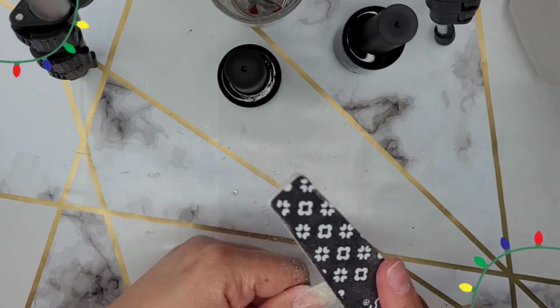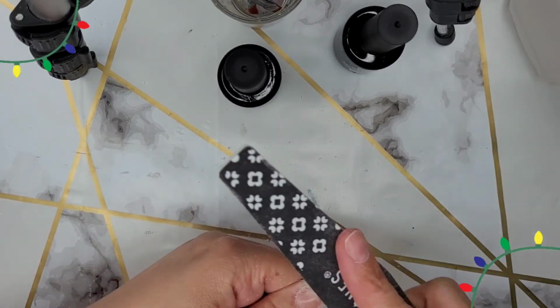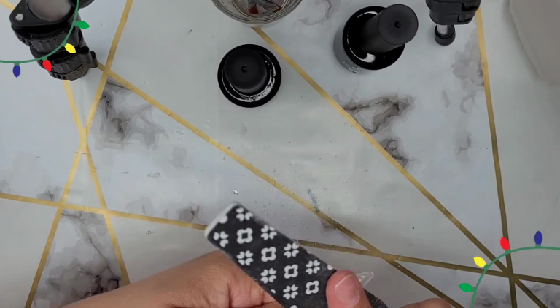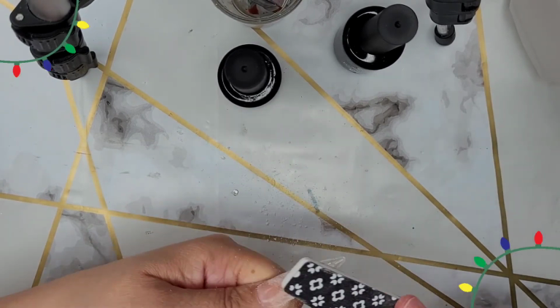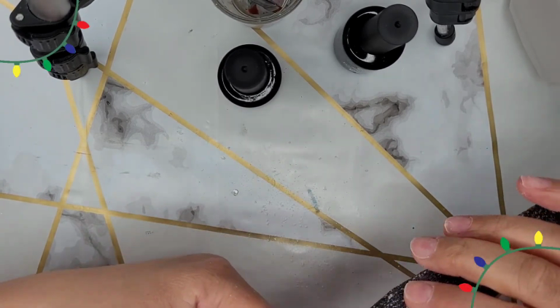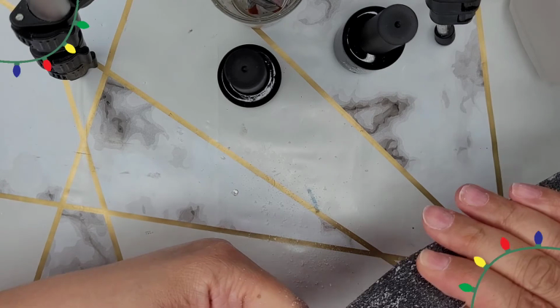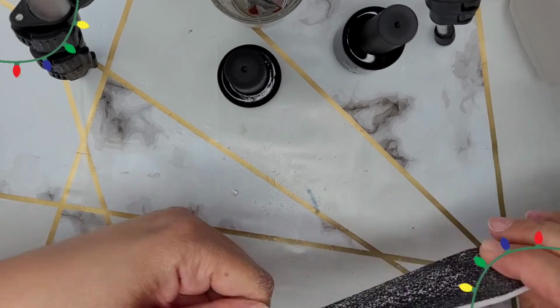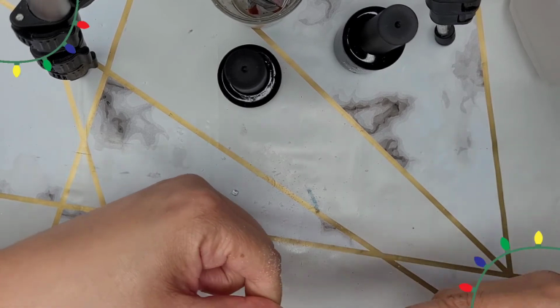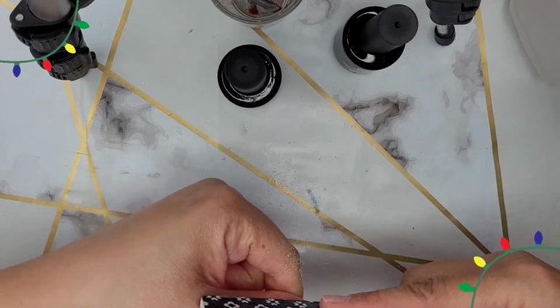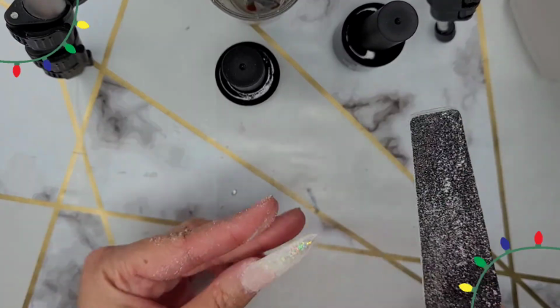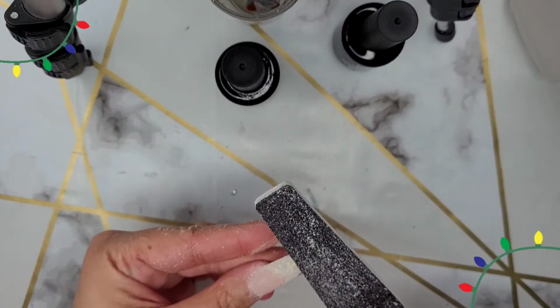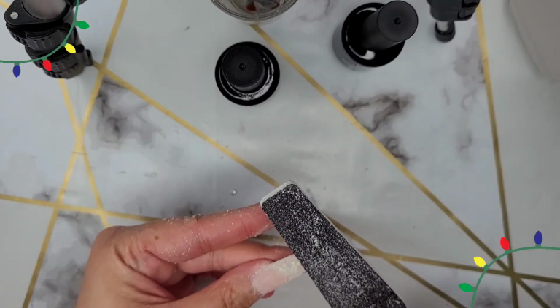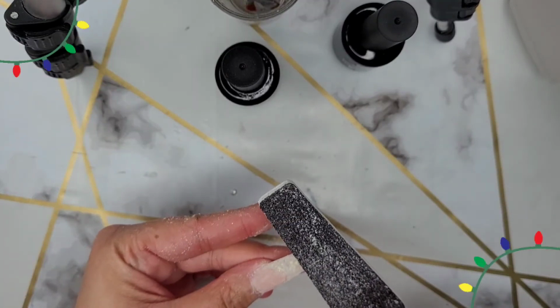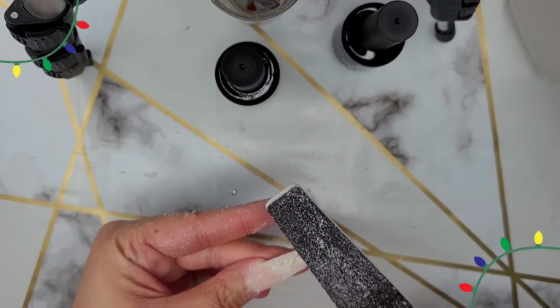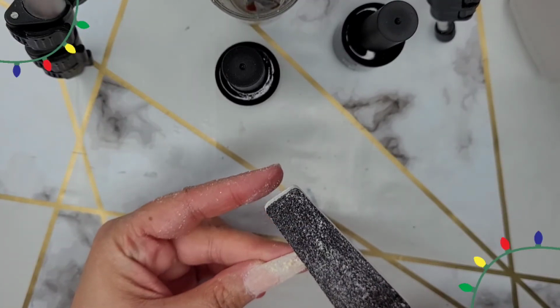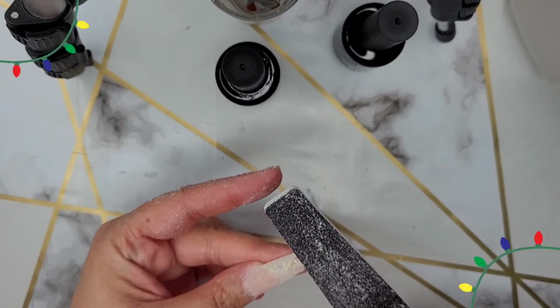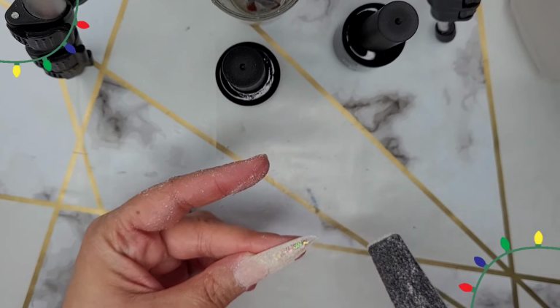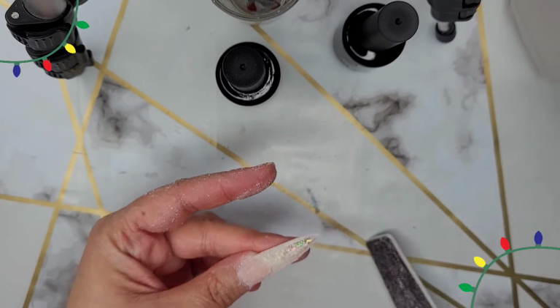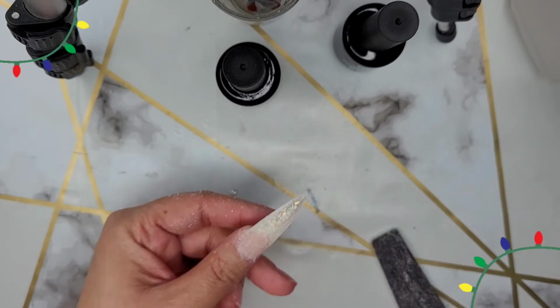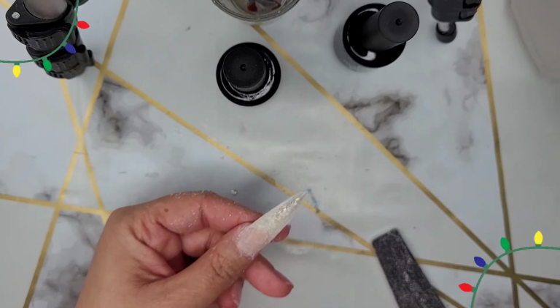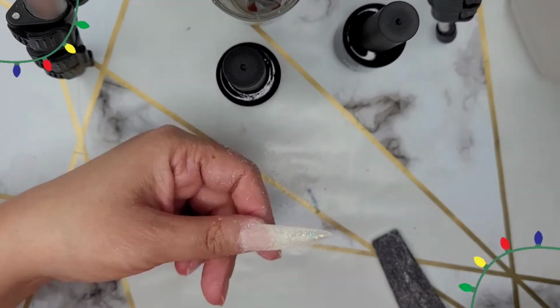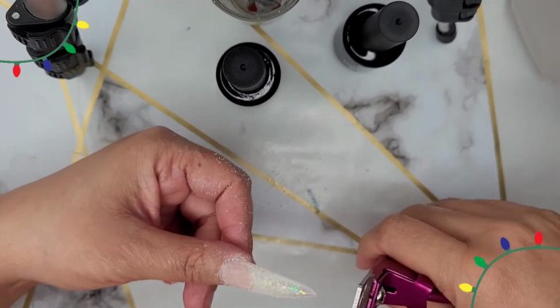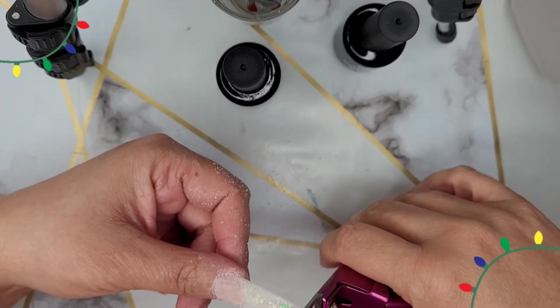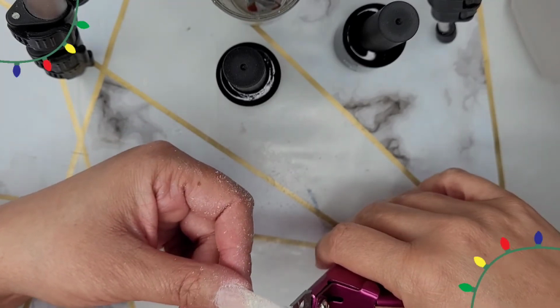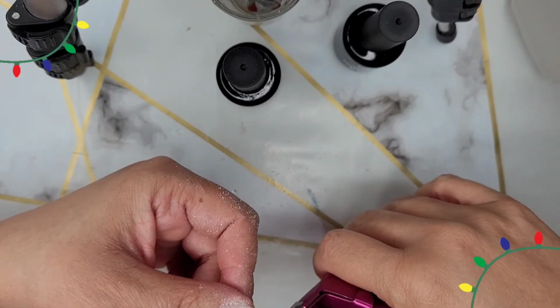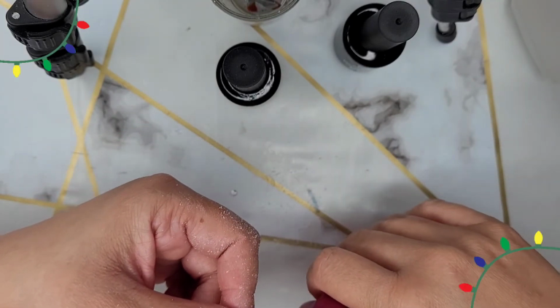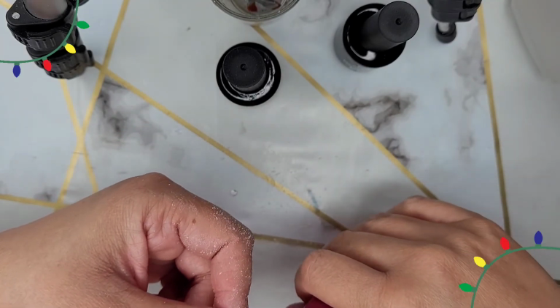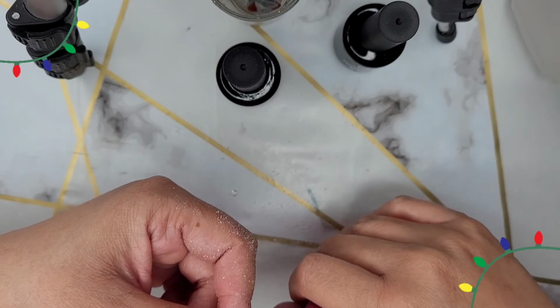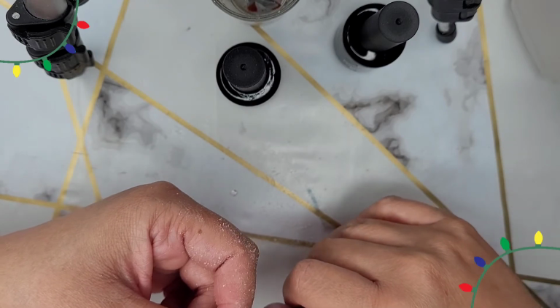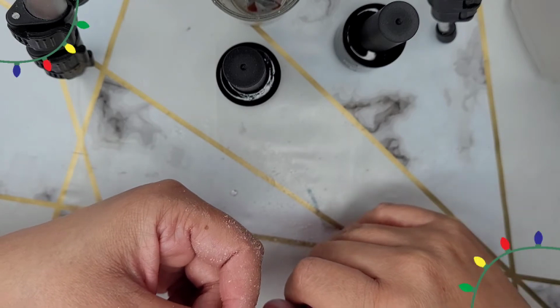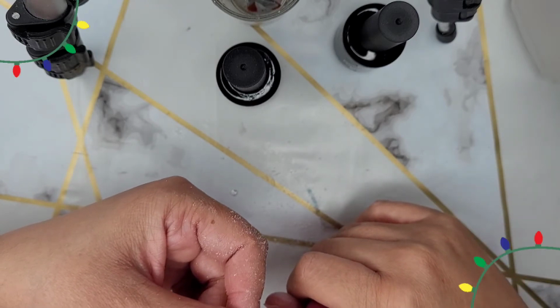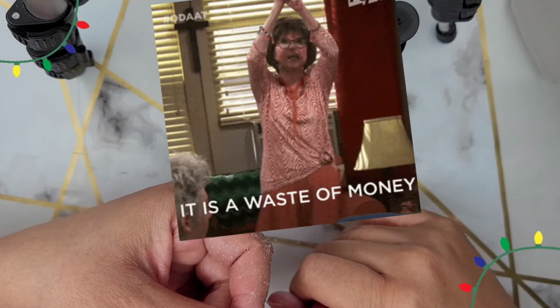I did end up trimming this nail and then I was kicking myself because I wasted so much of my good glitter polygel. So just be mindful and try to think in advance — if you're going to have shorter nails, by no means are these nails short, but if you're going to be trimming, just don't use so much polygel.